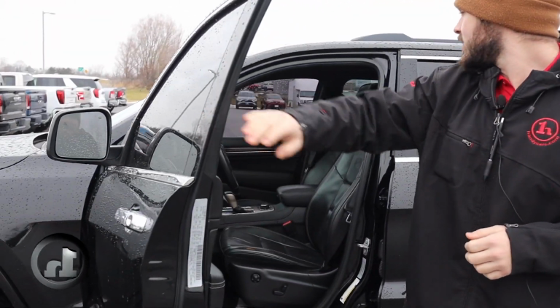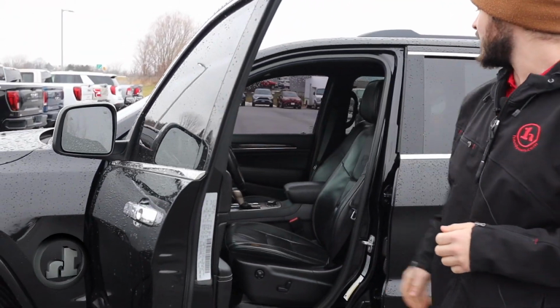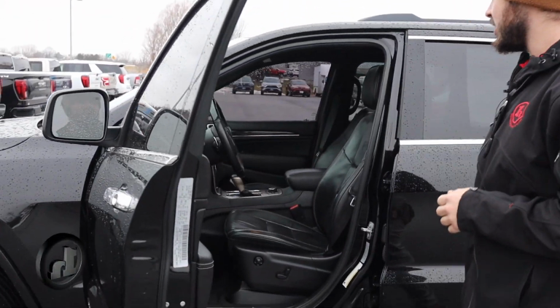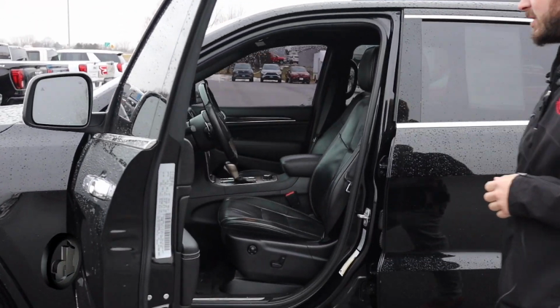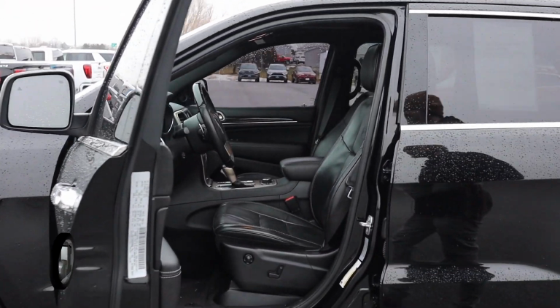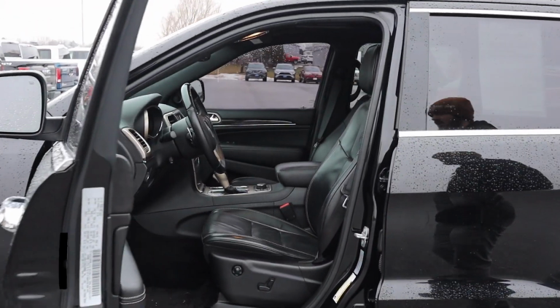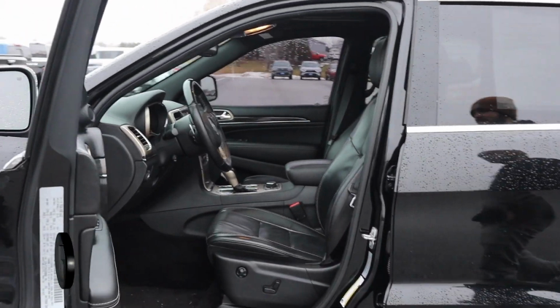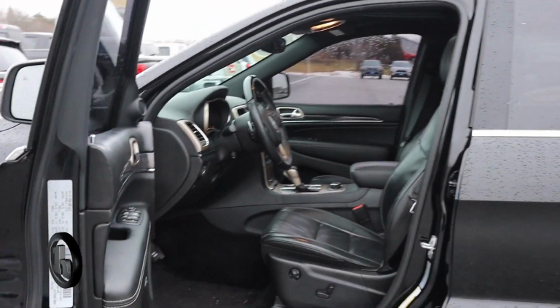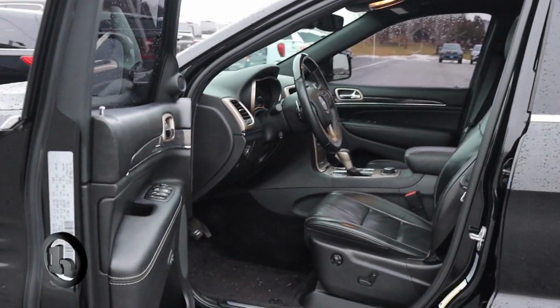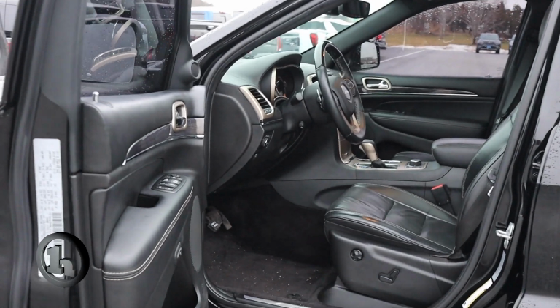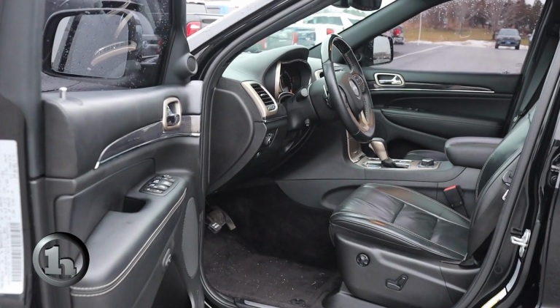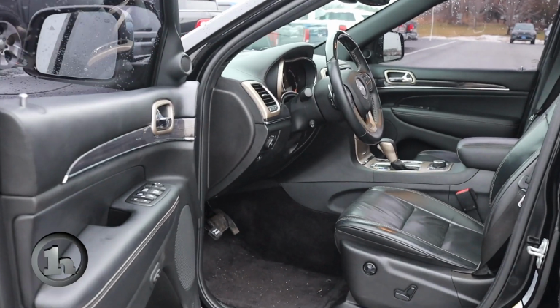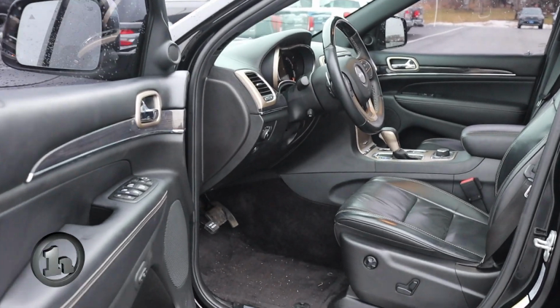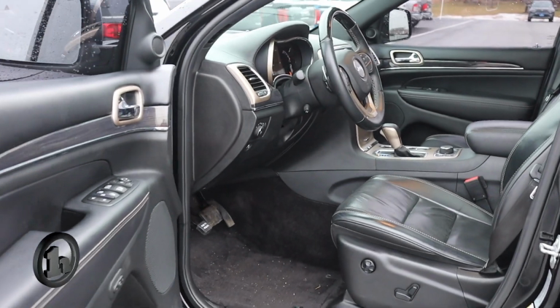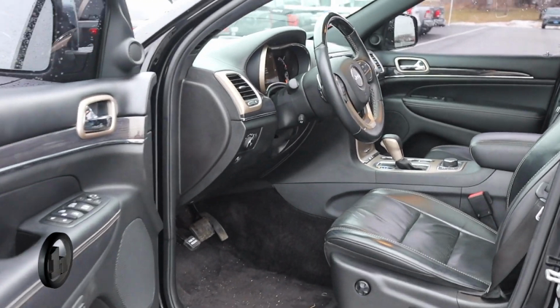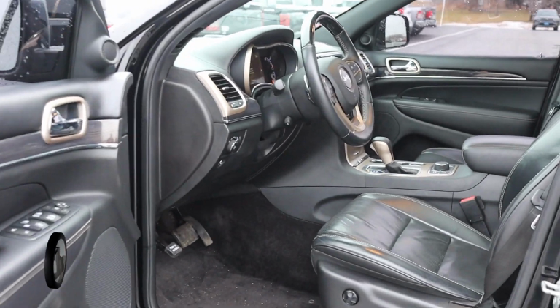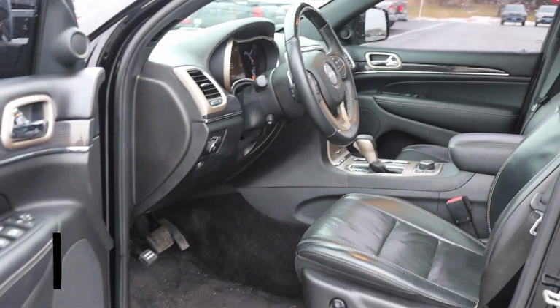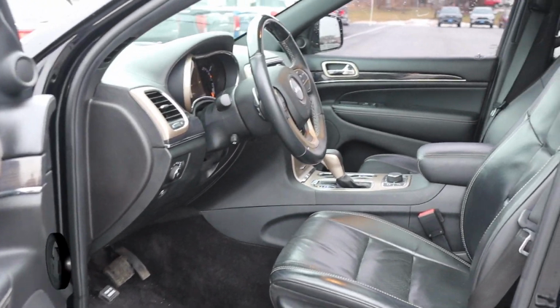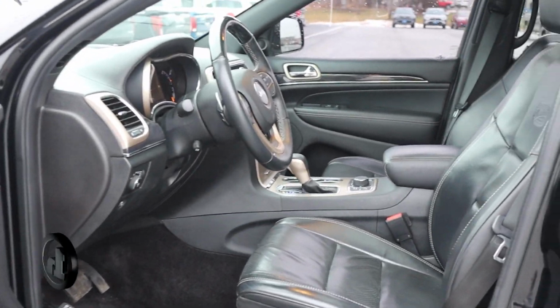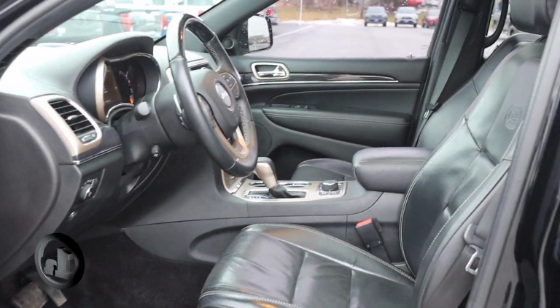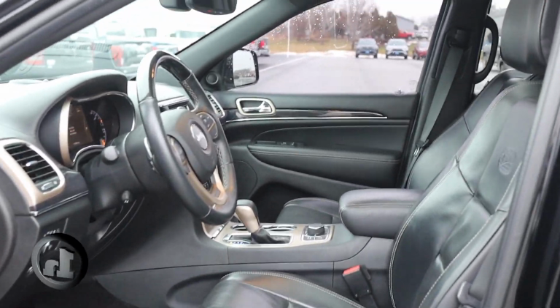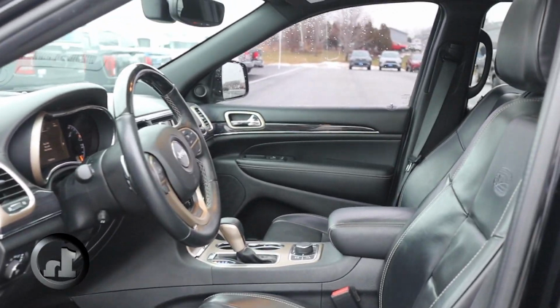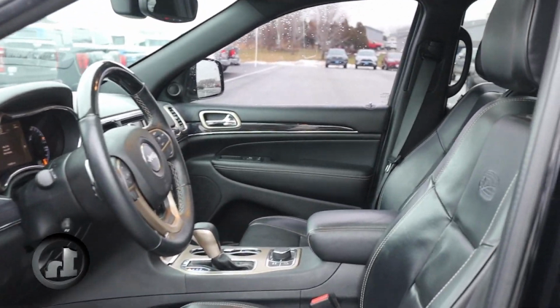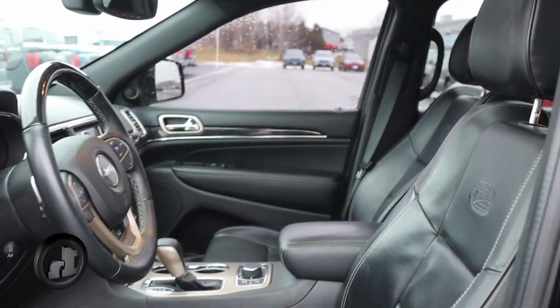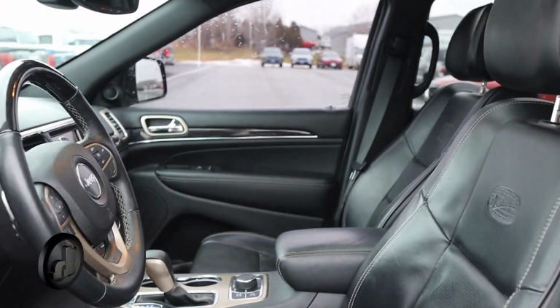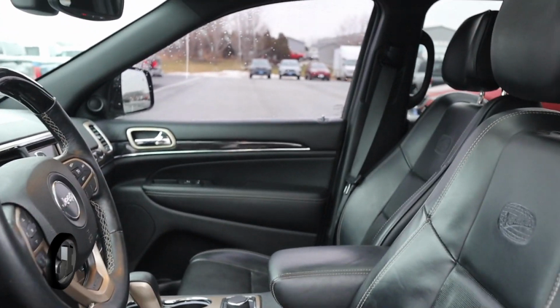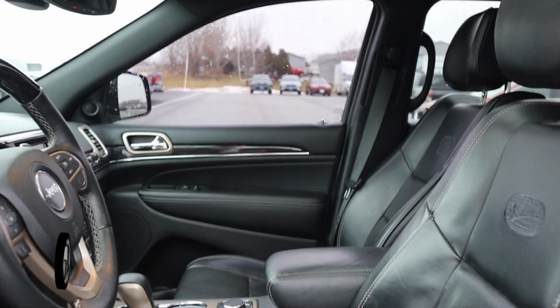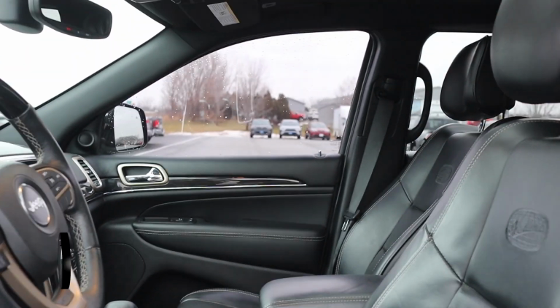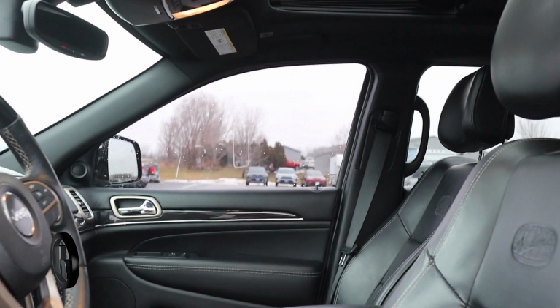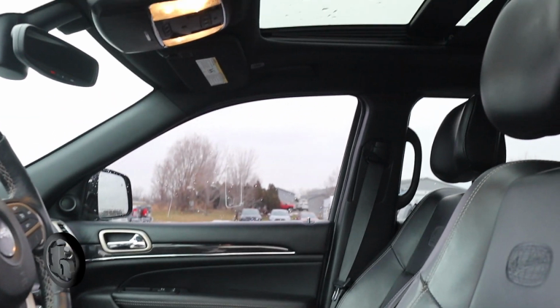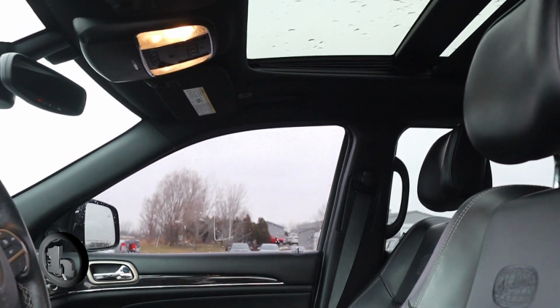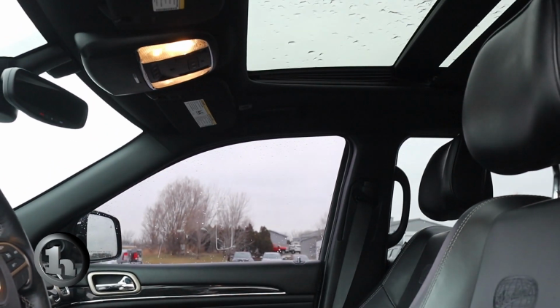Taking a look here on the interior, we've got the black leather heated seats, heated steering wheel, a moonroof, and hands-free phone use.